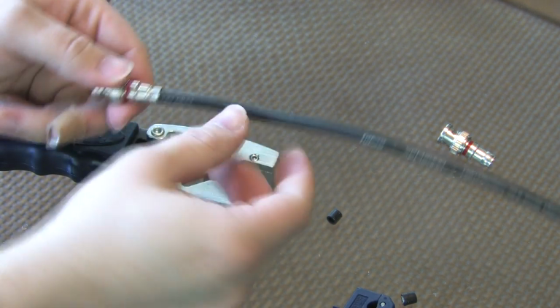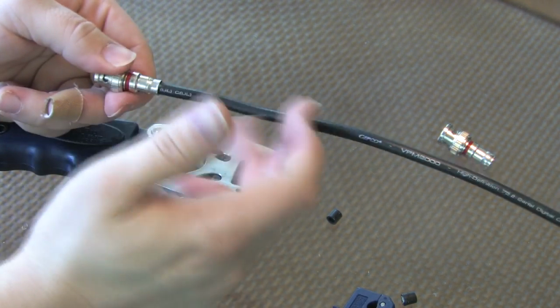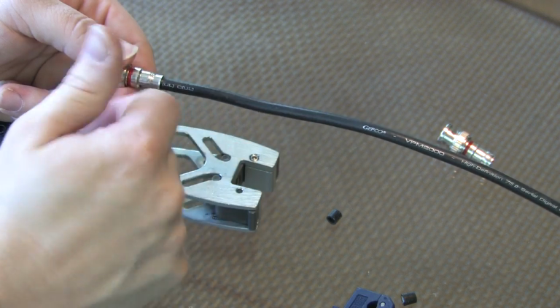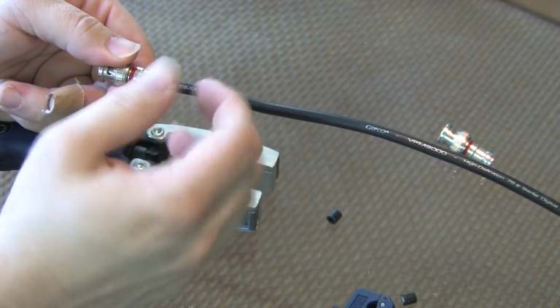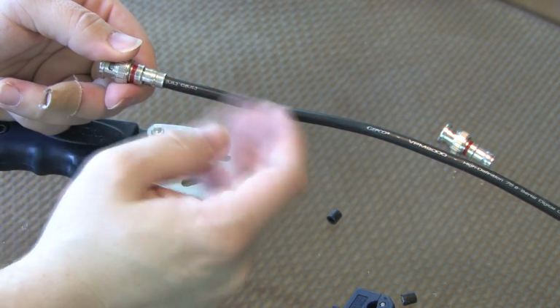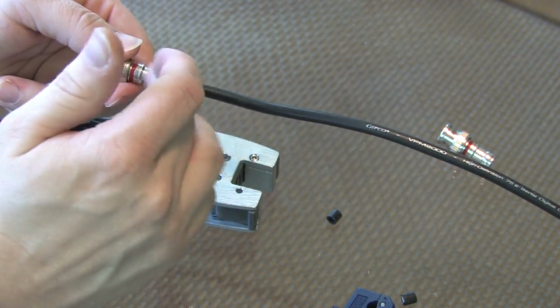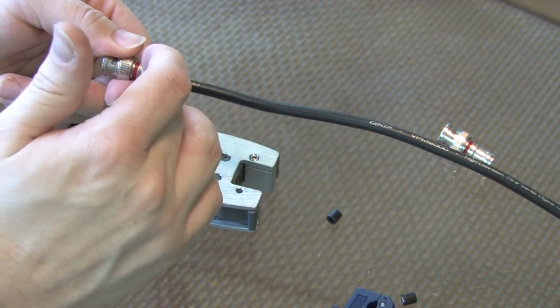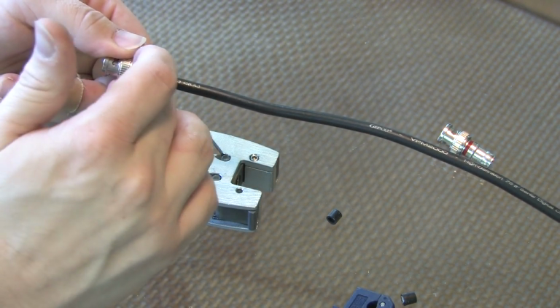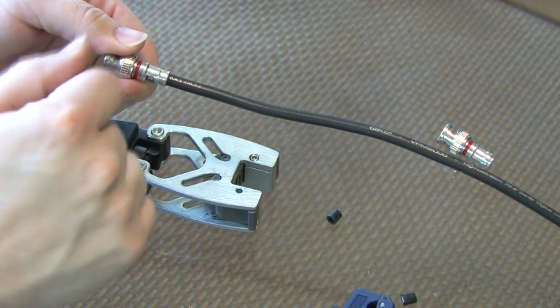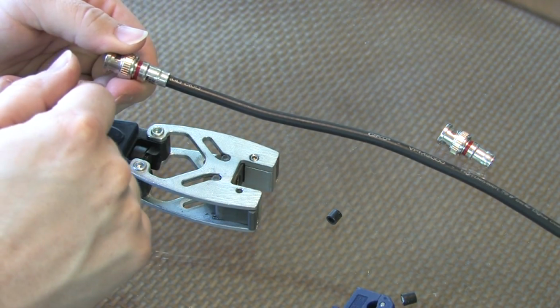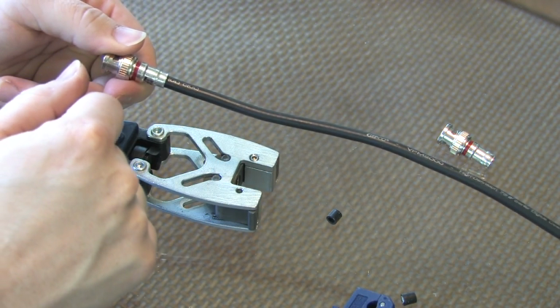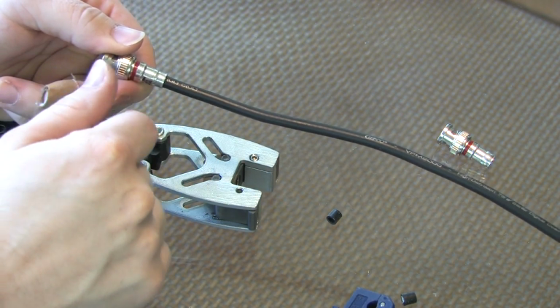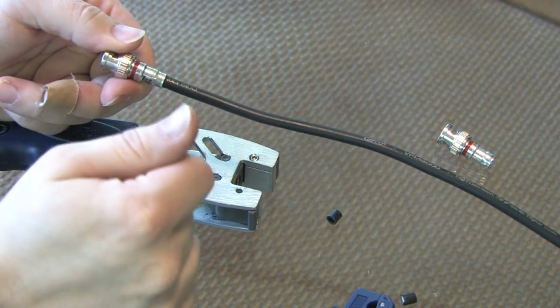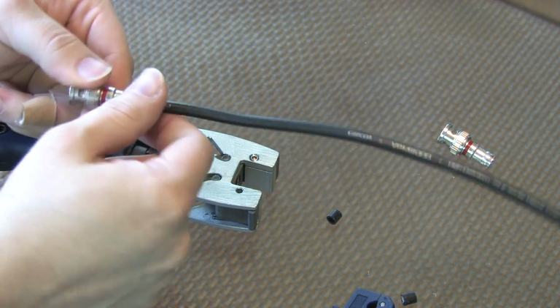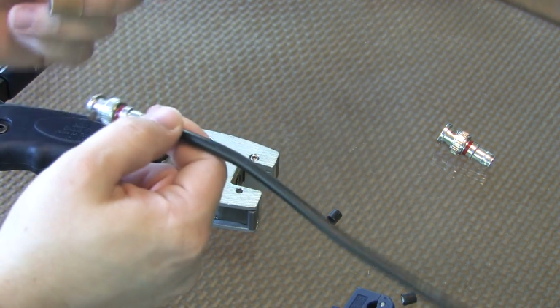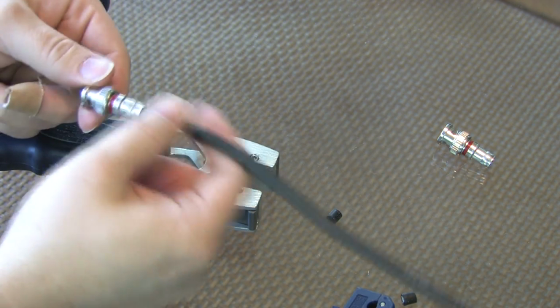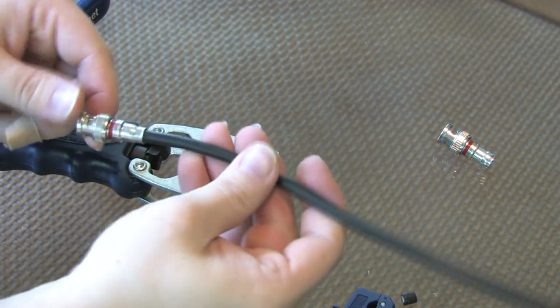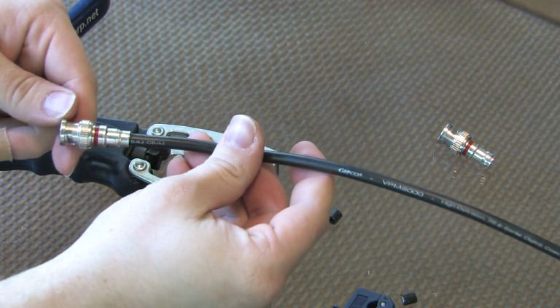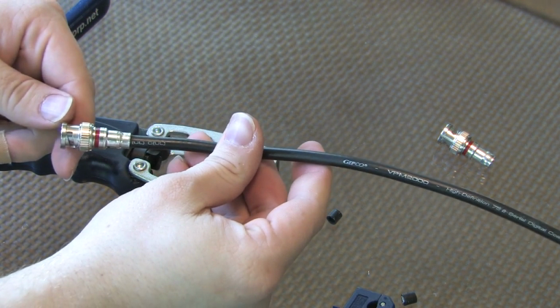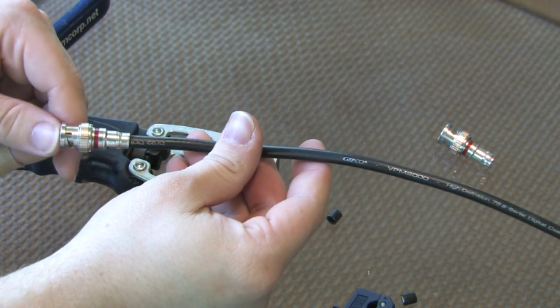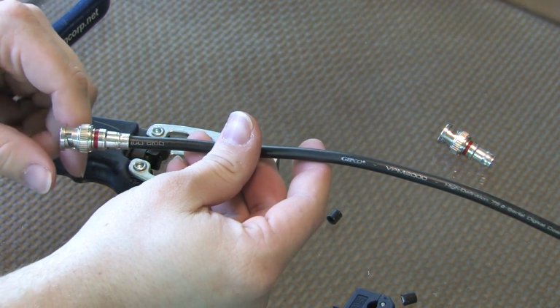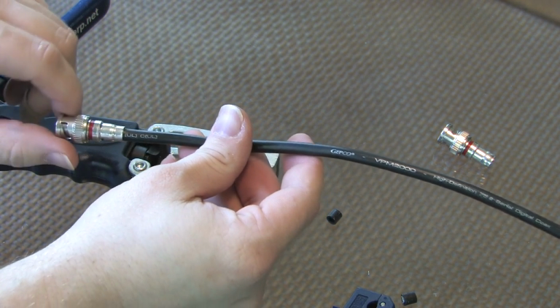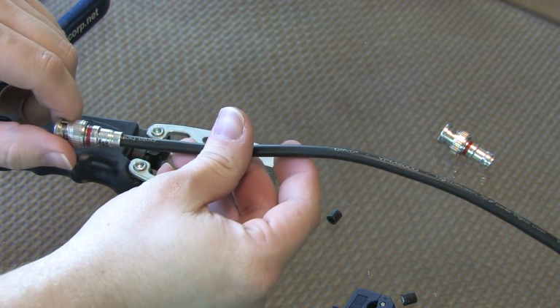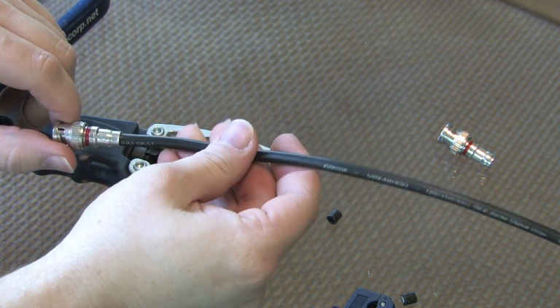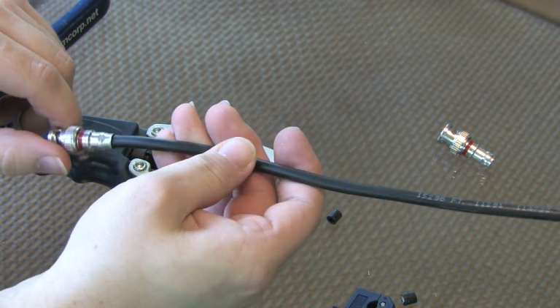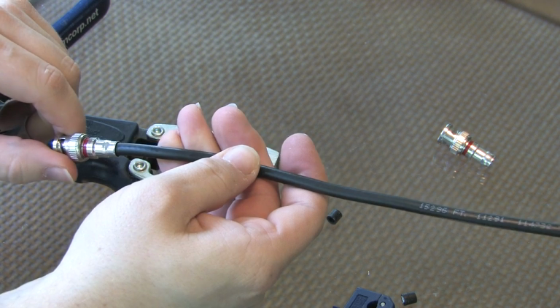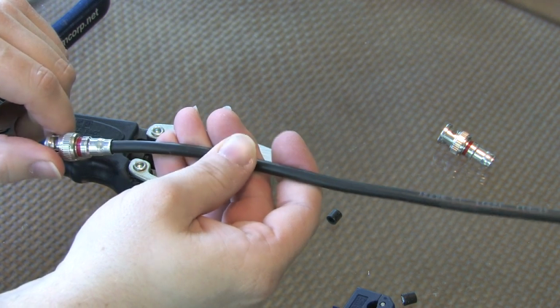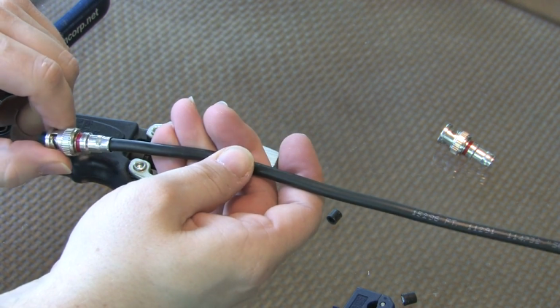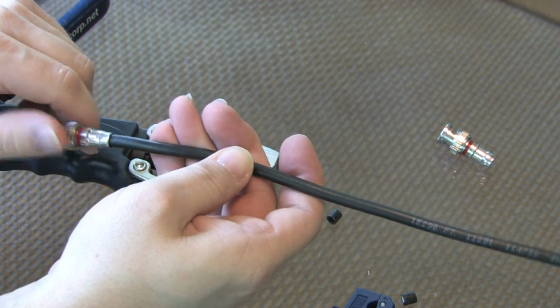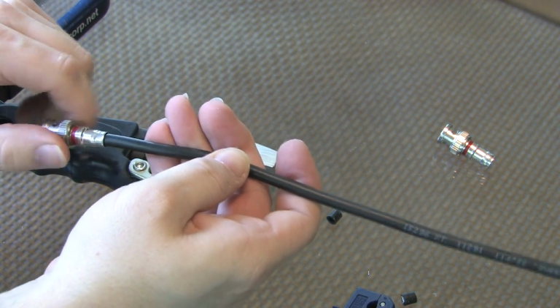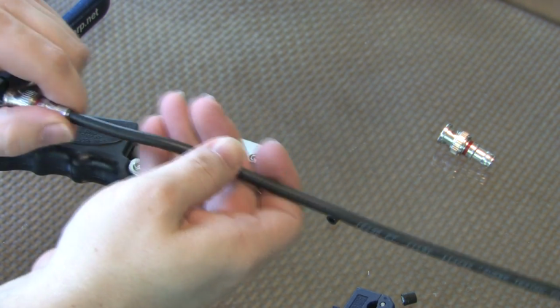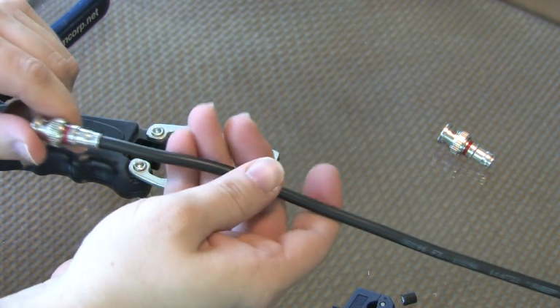If you're going to put heat shrink on here, now's the time to shrink that heat shrink around the connection. So that's all there is to it — putting a BNC double bubble compression end onto a RG59 cable.